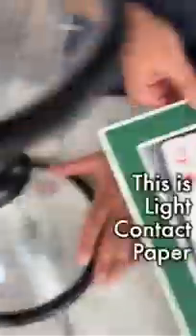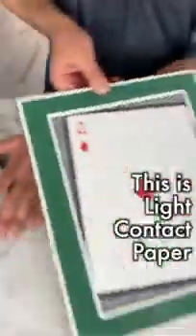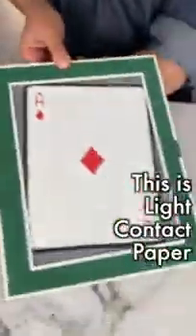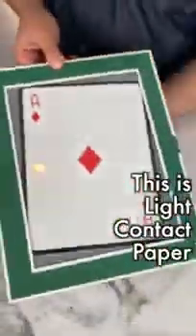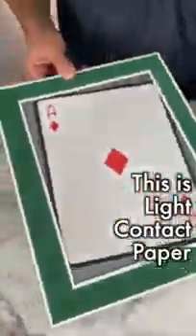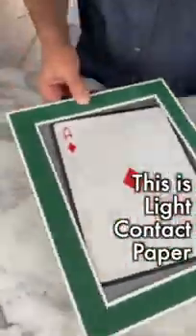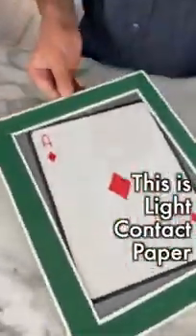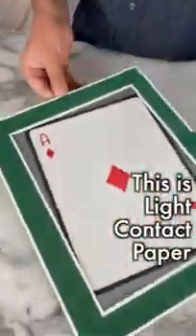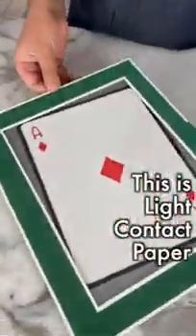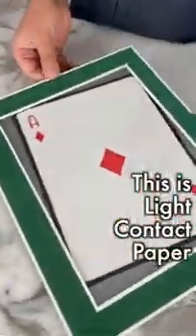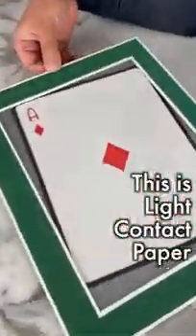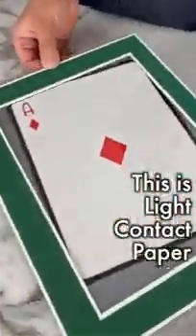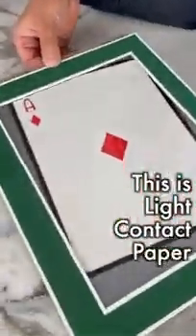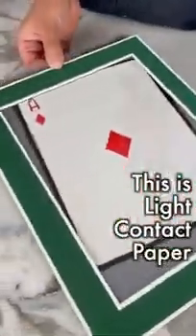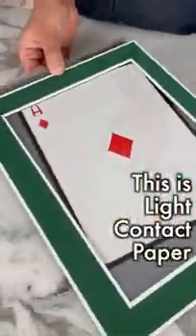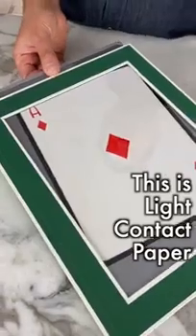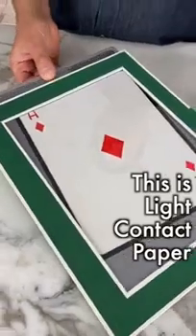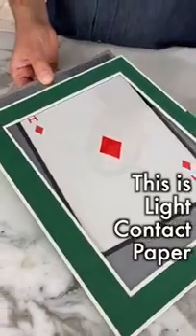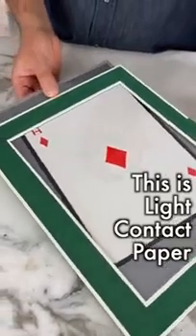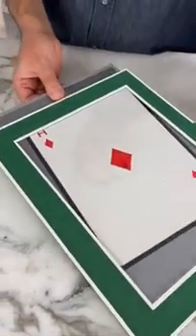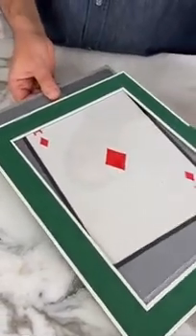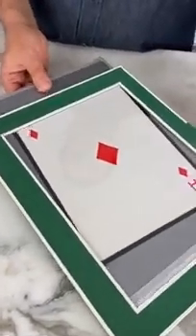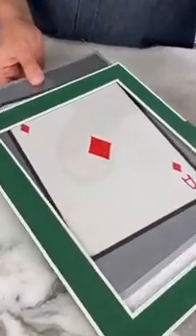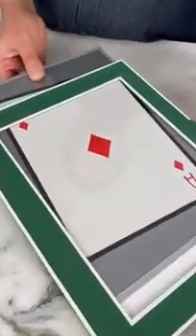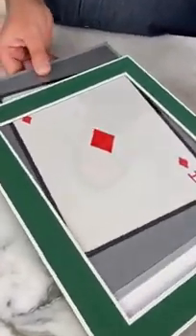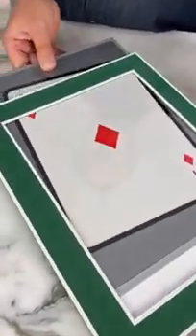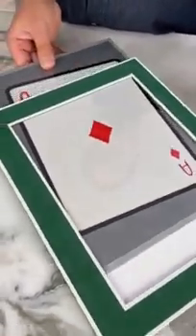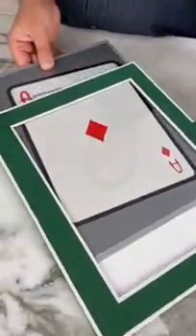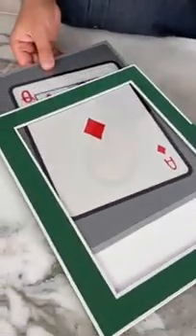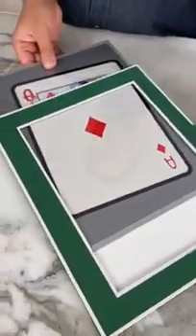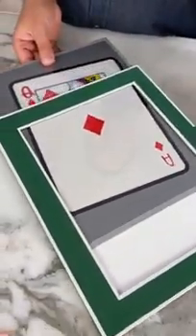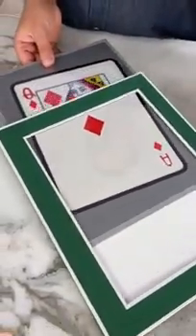This is light contact paper. When you remove it from behind the glass and it hits the light, it changes.